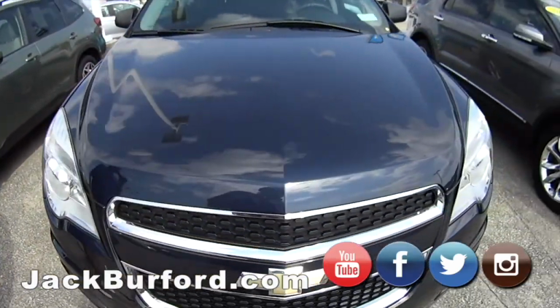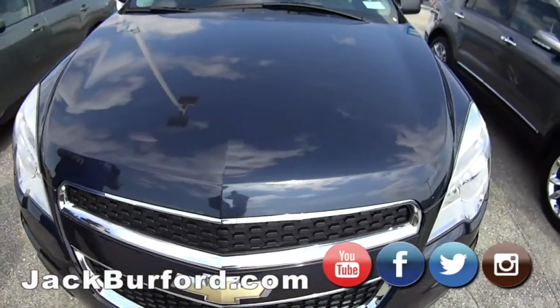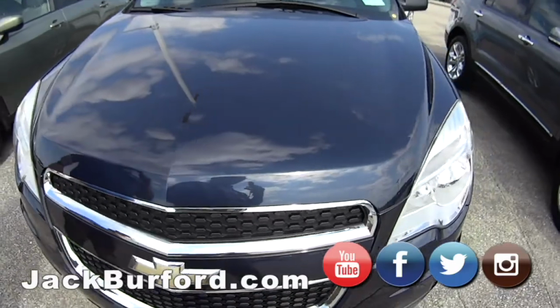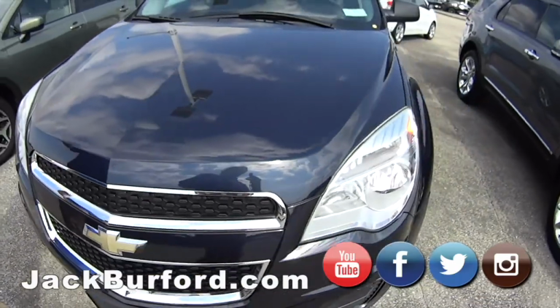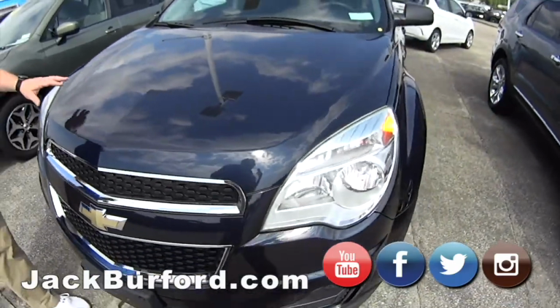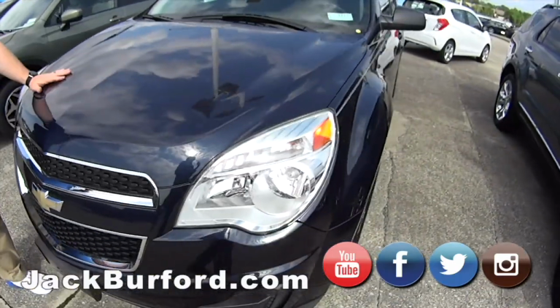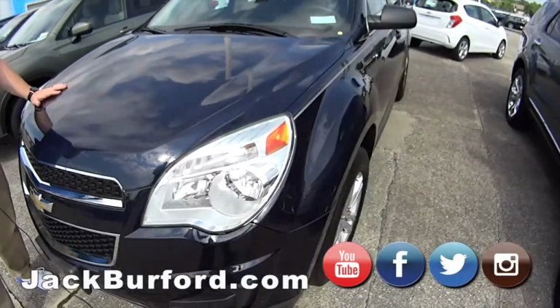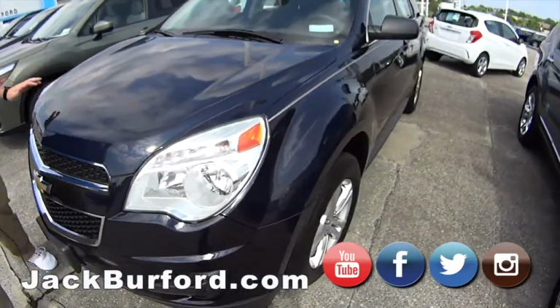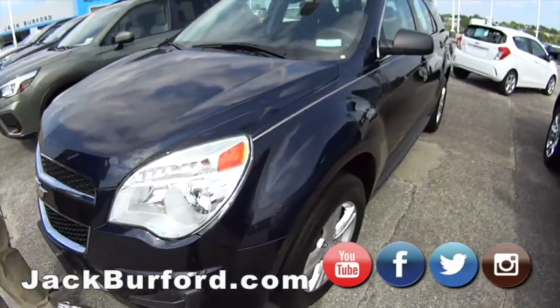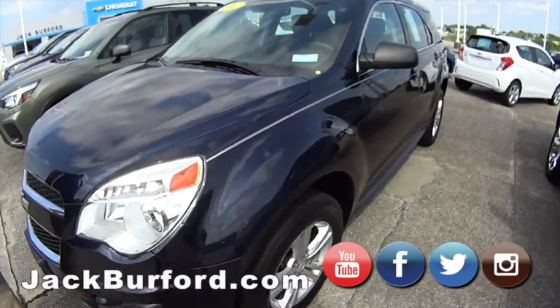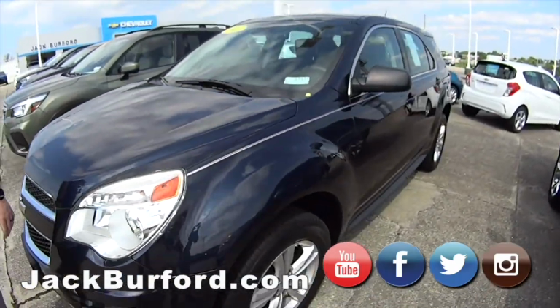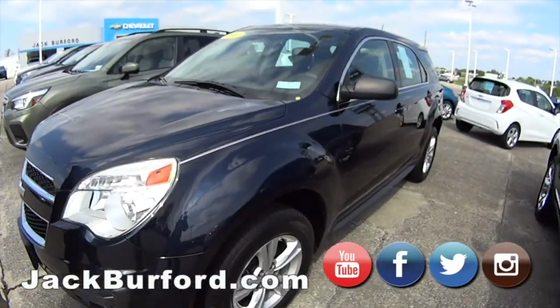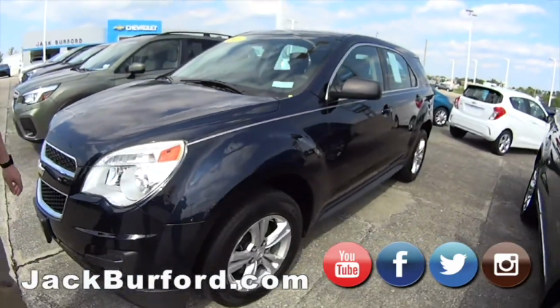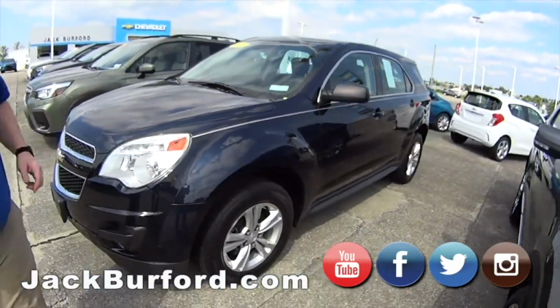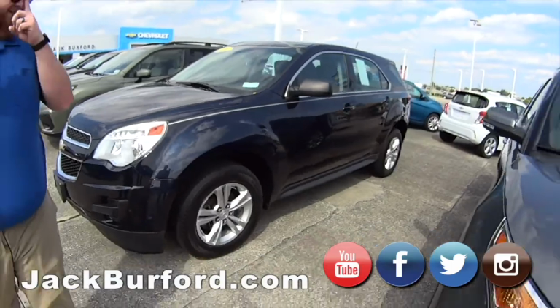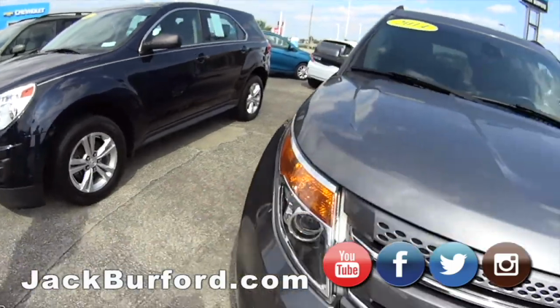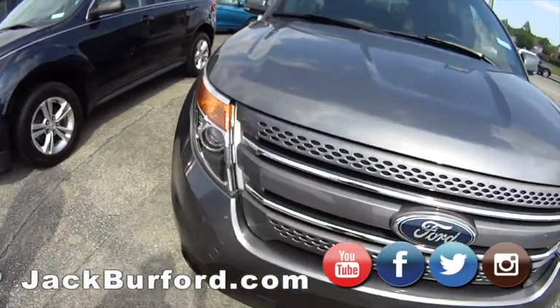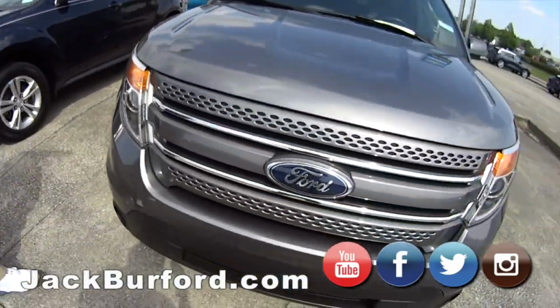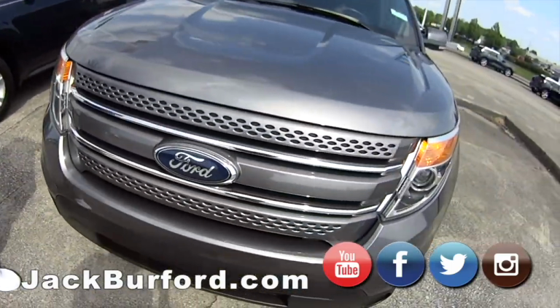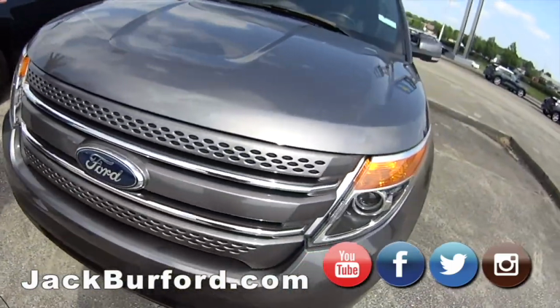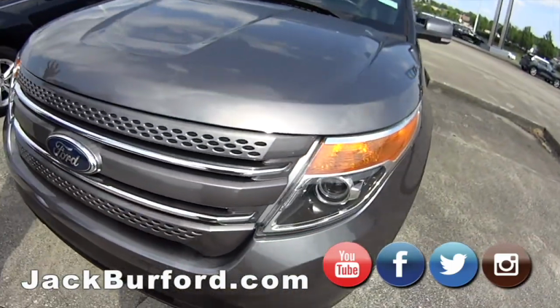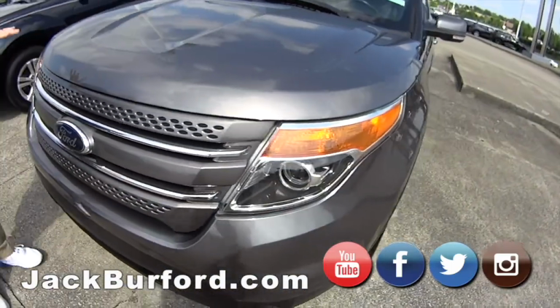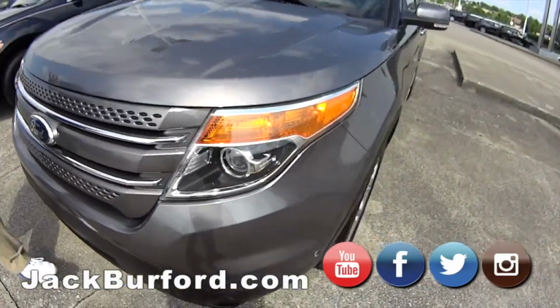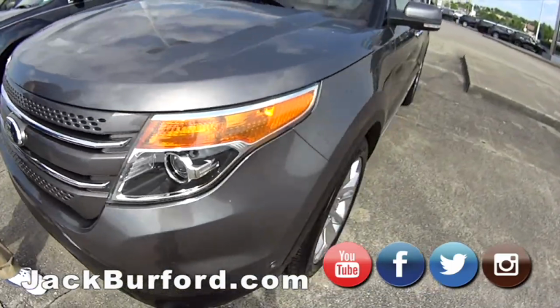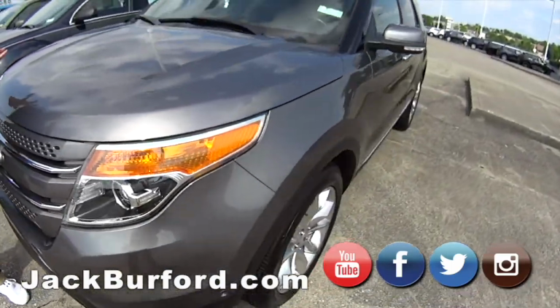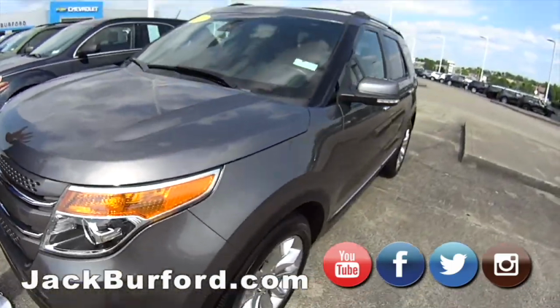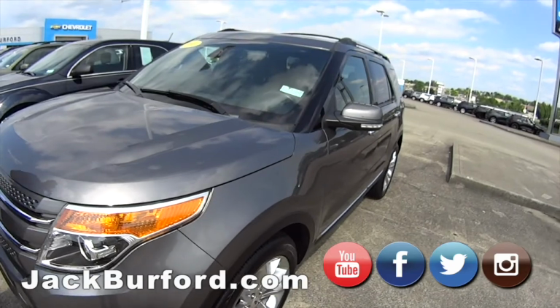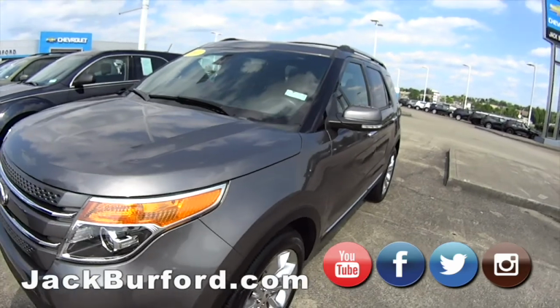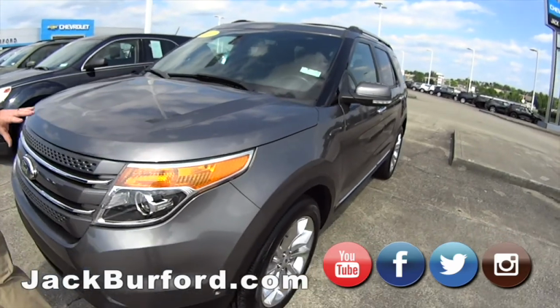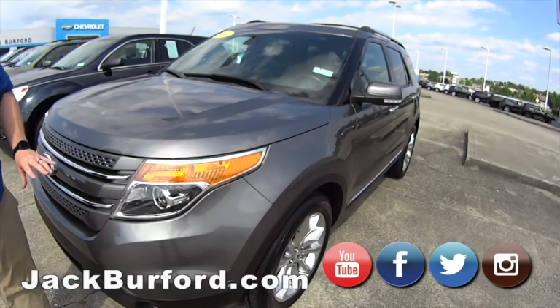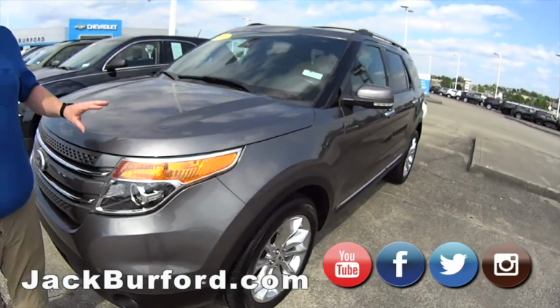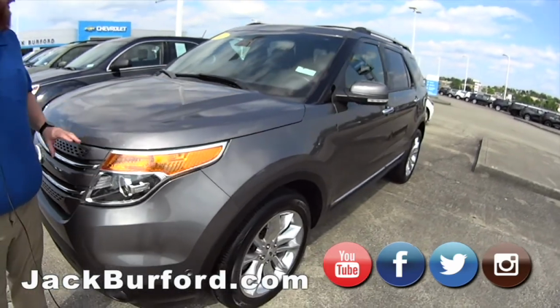The 2015 Blue Velvet Equinox — makes me think of an Elvis song. This is a great vehicle right here. We just got it on trade — one of our employee's girlfriends traded it in.